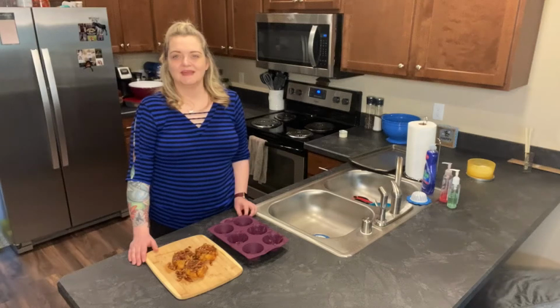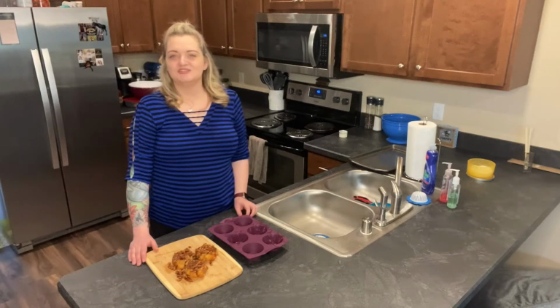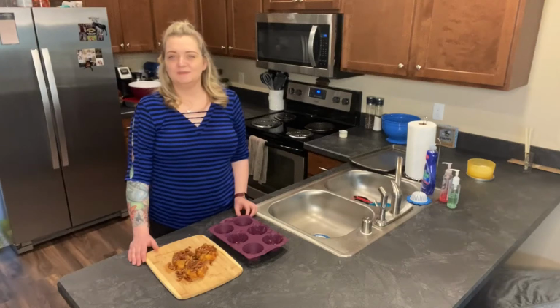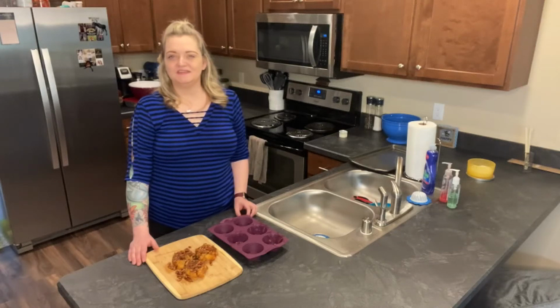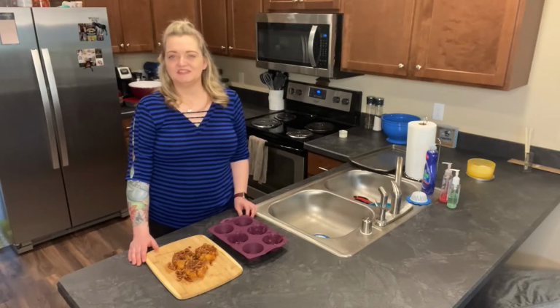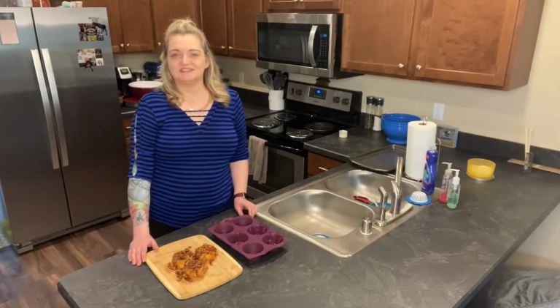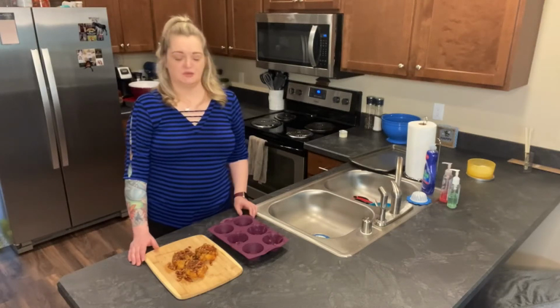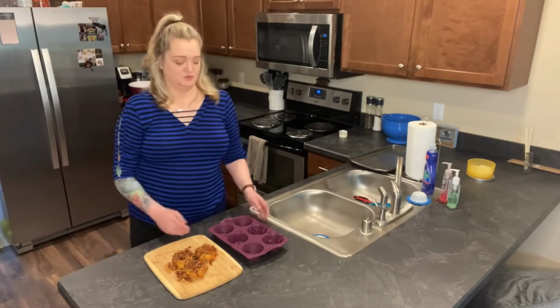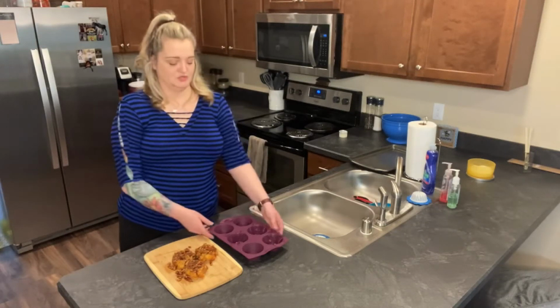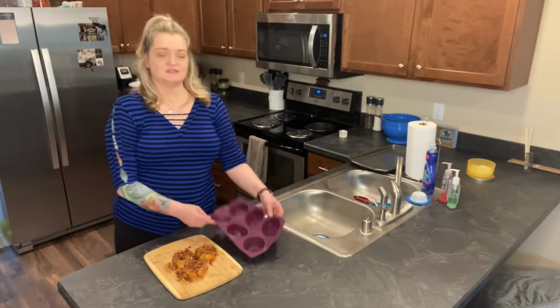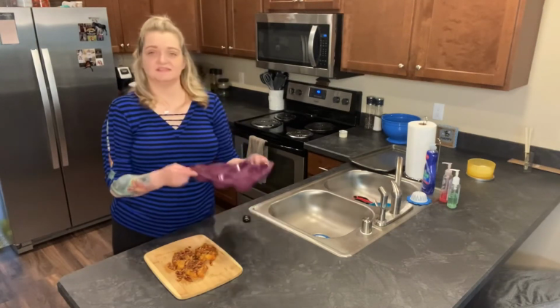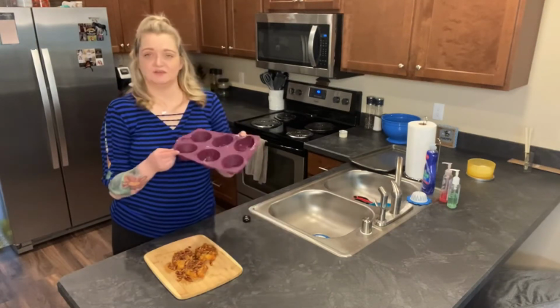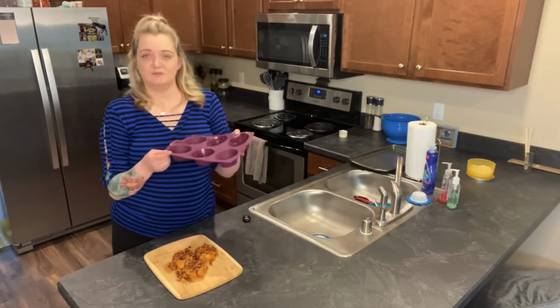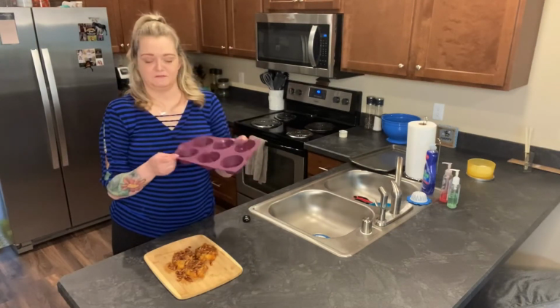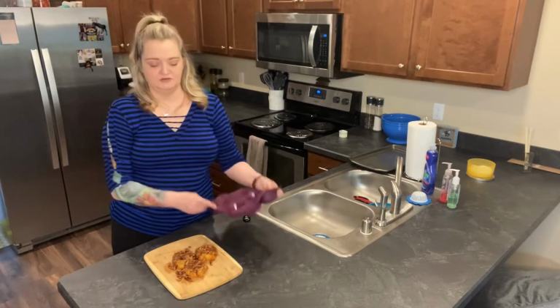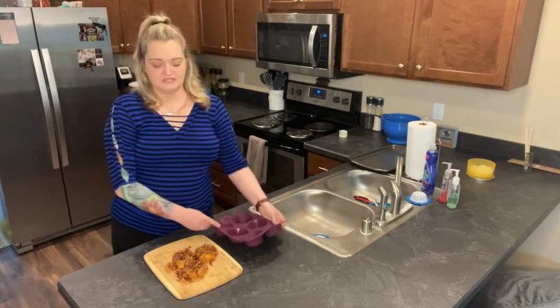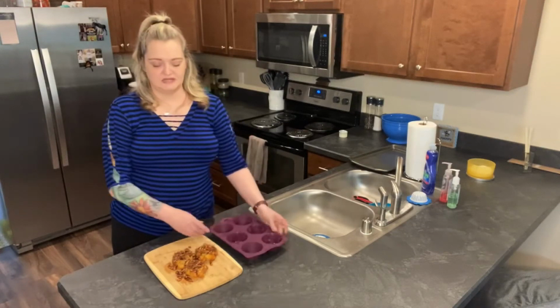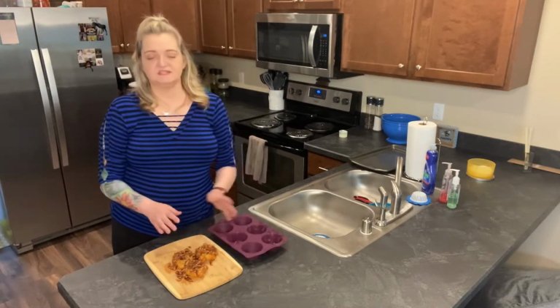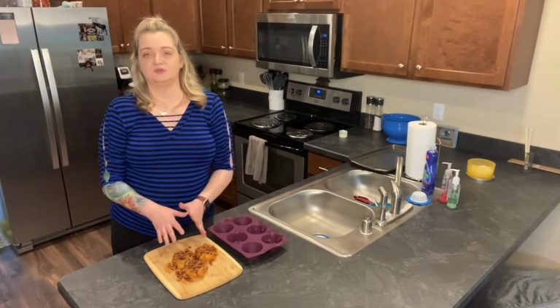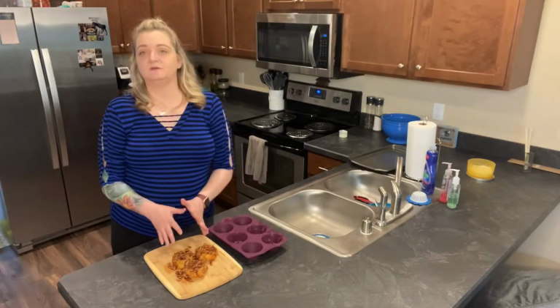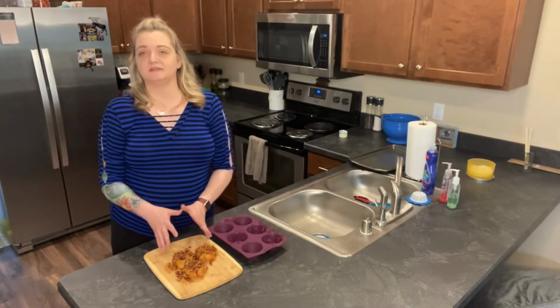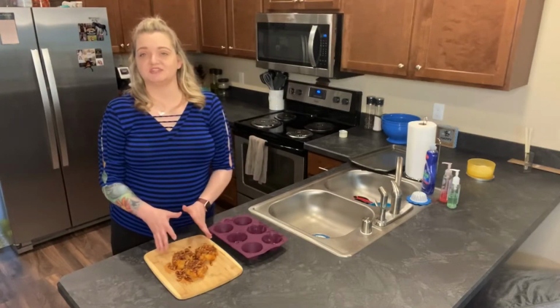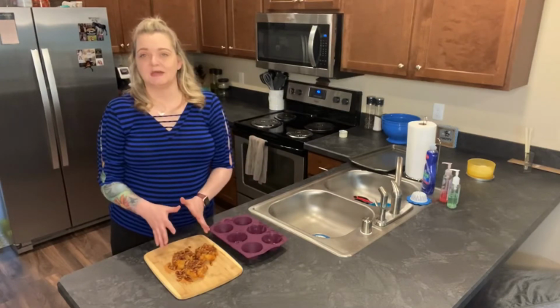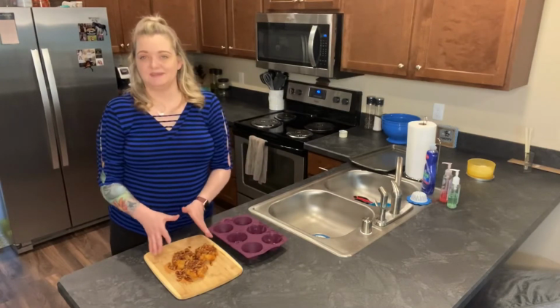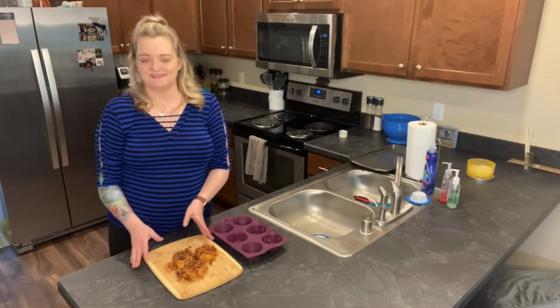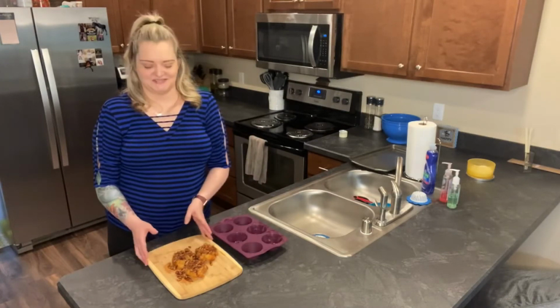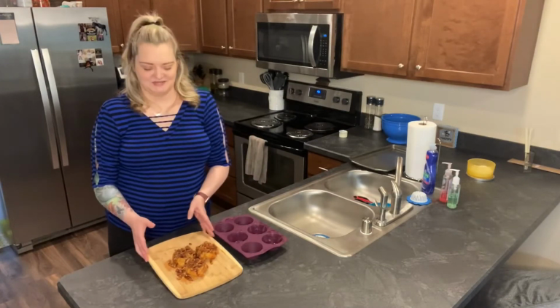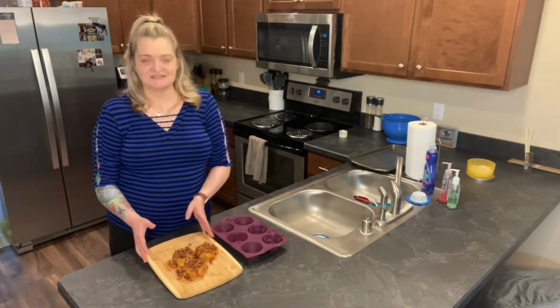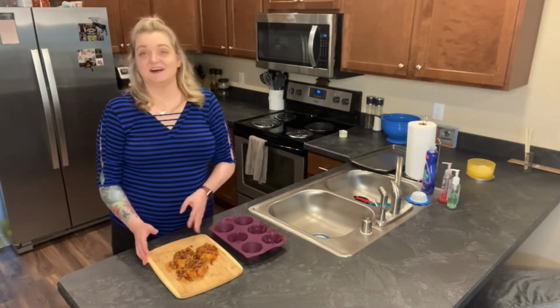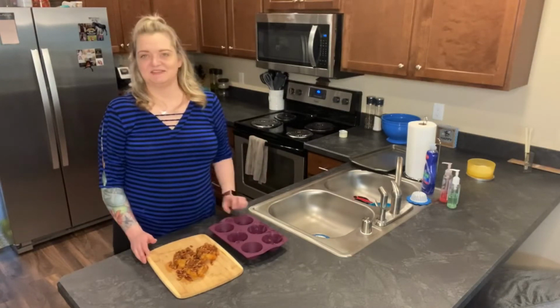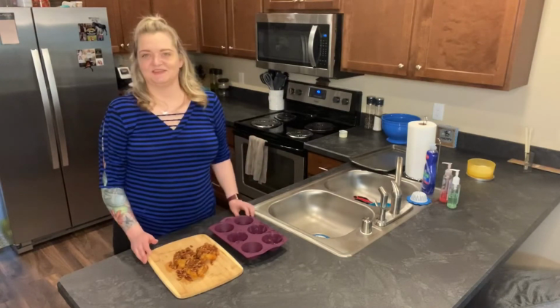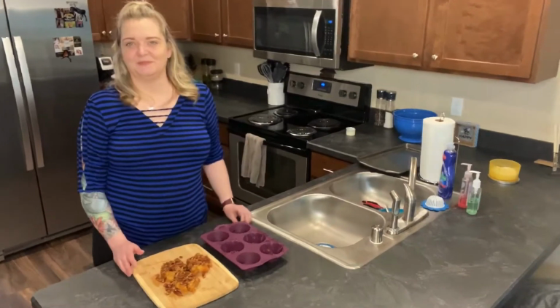Join me in the kitchen today when we use the silicone muffin mold to make these beautiful, delicious pecan sticky buns. I'll see you in a little bit.